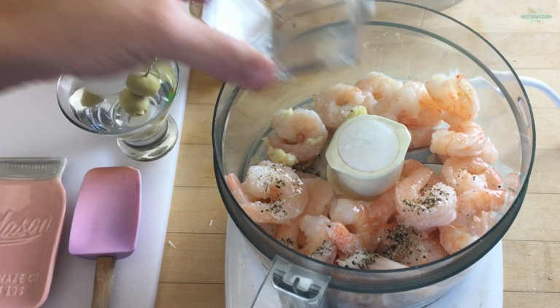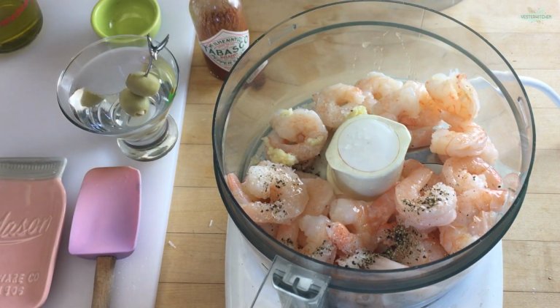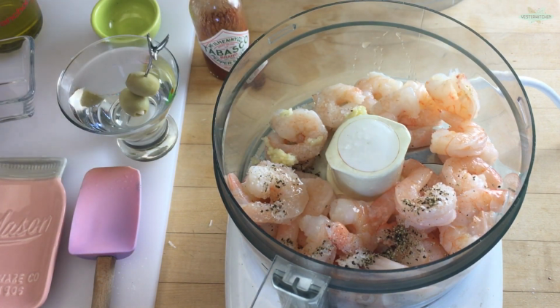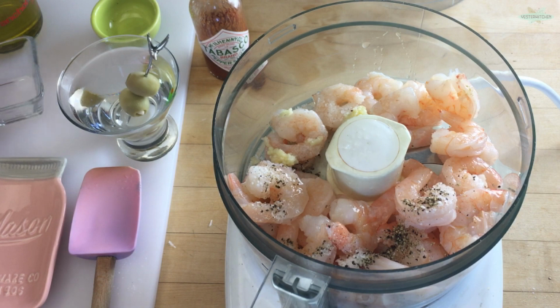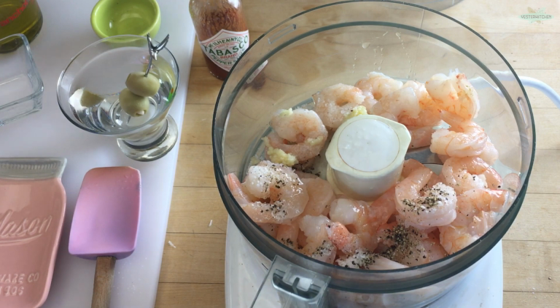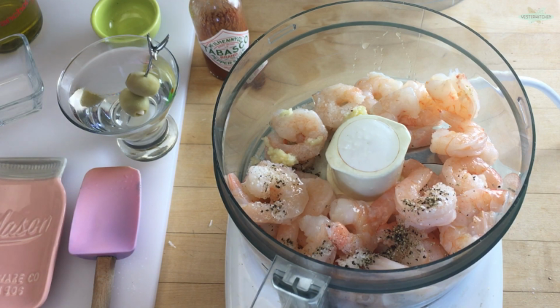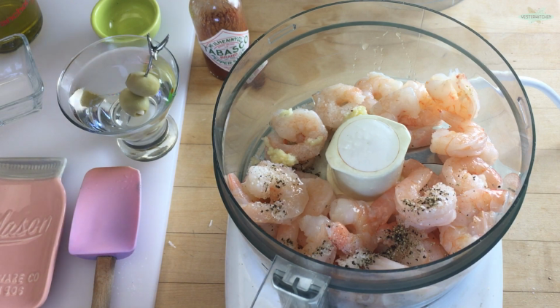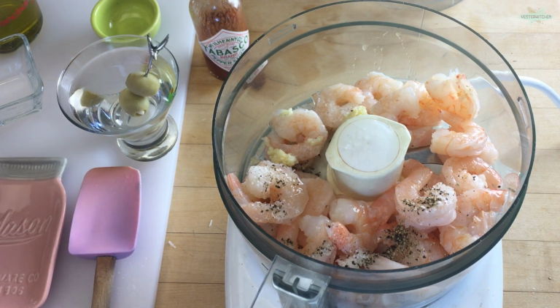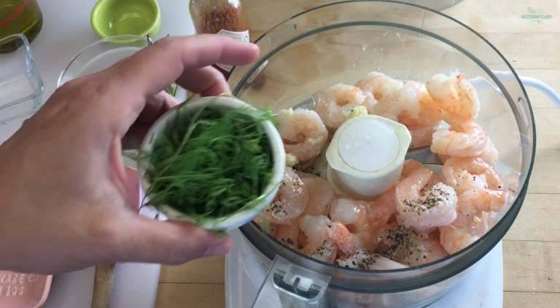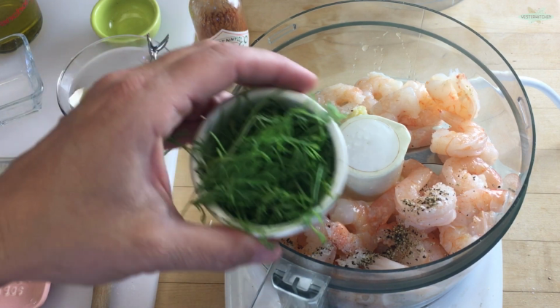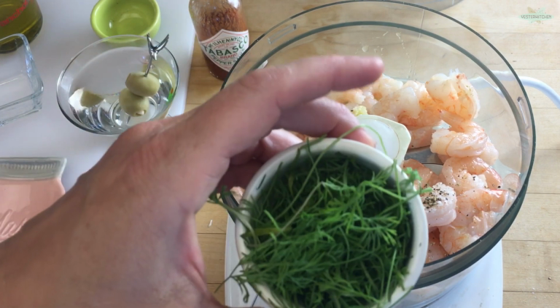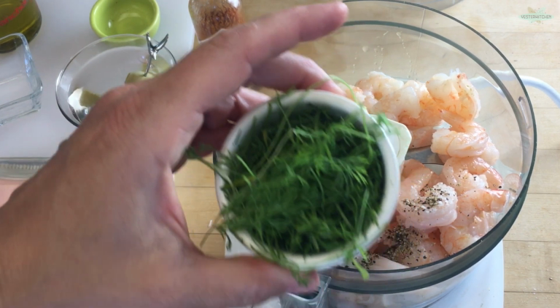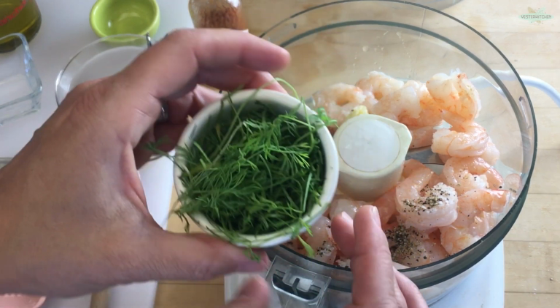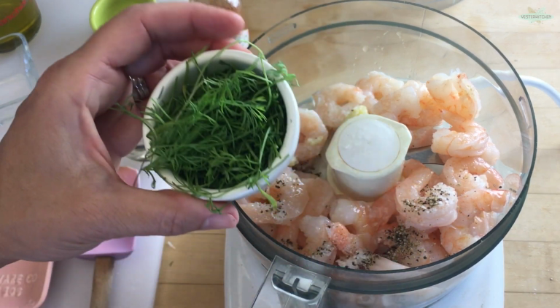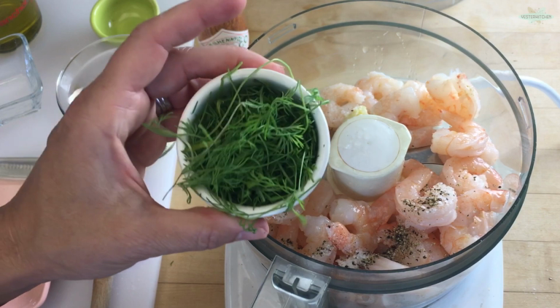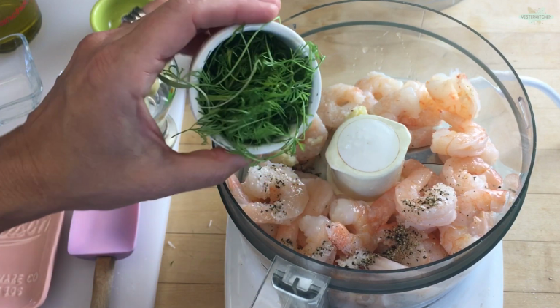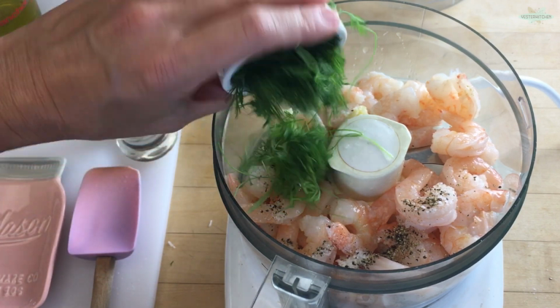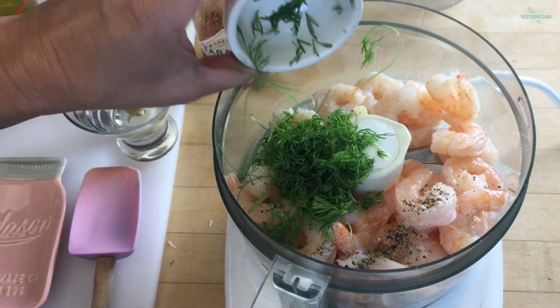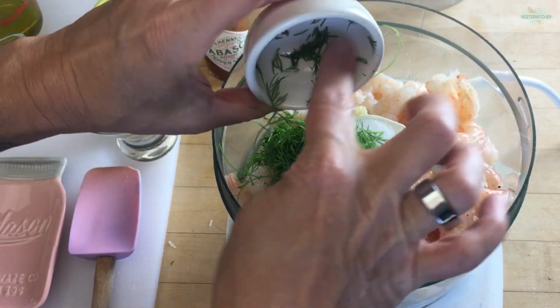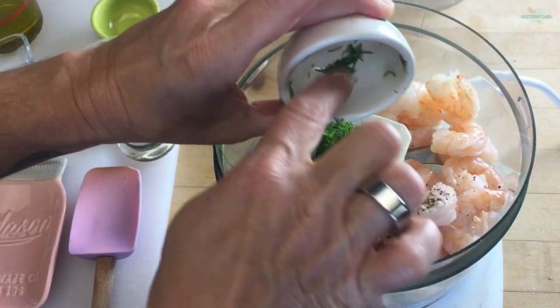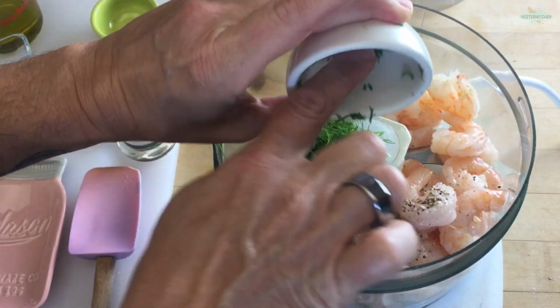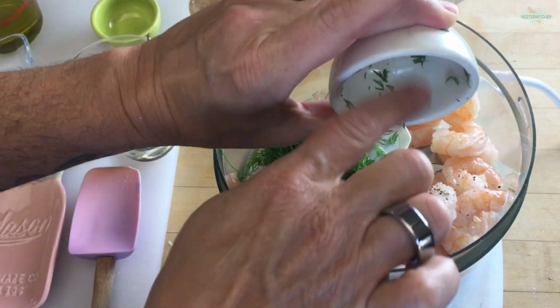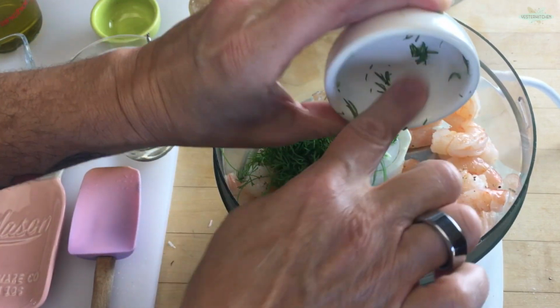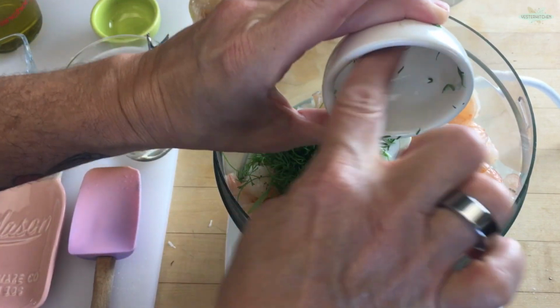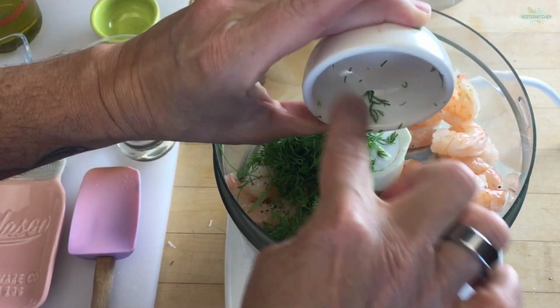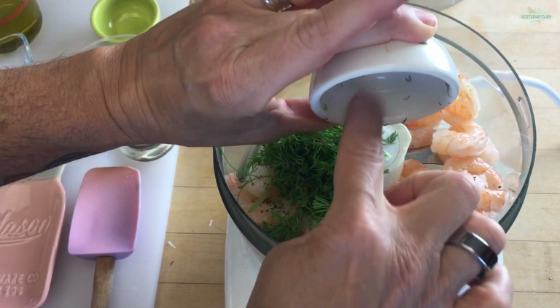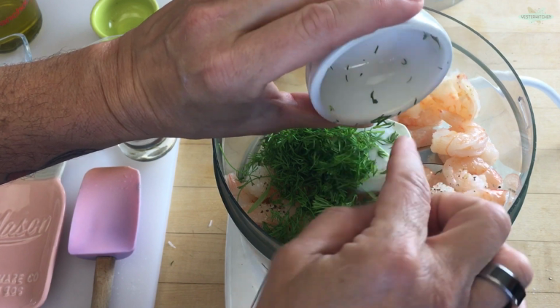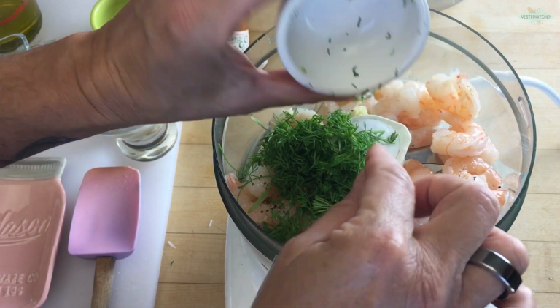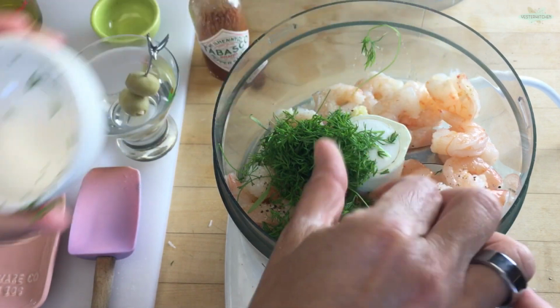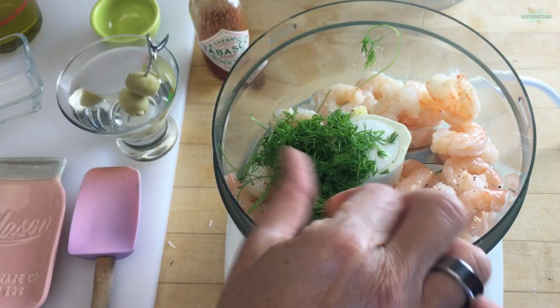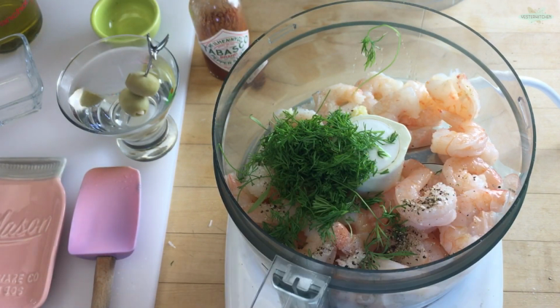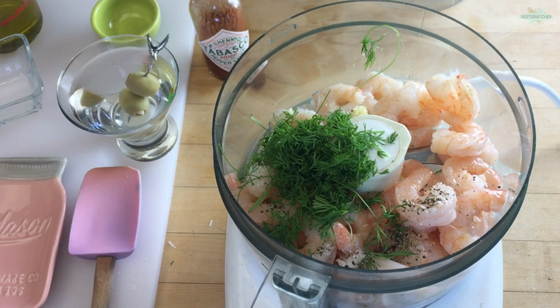There goes a lemon seed, but we won't tell anyone. And now here I have four tablespoons of fresh dill. You can use fresh or dry — if you use dry, go ahead and lower it to two tablespoons because dry spices are a lot stronger than fresh.